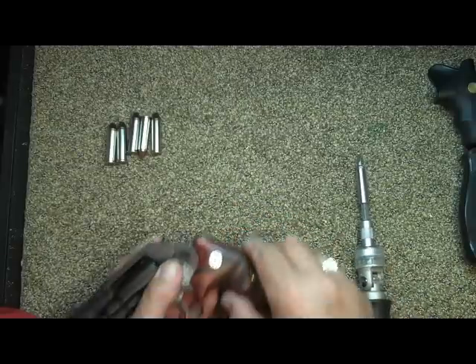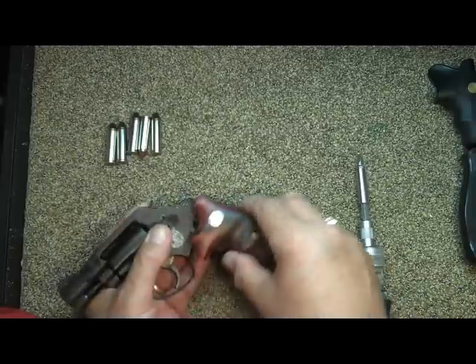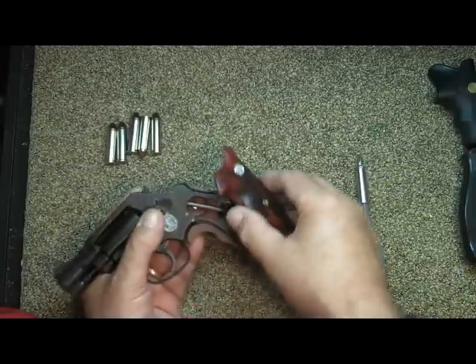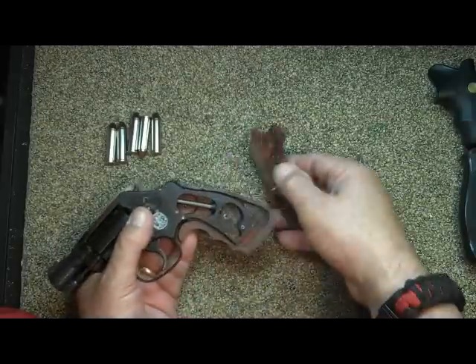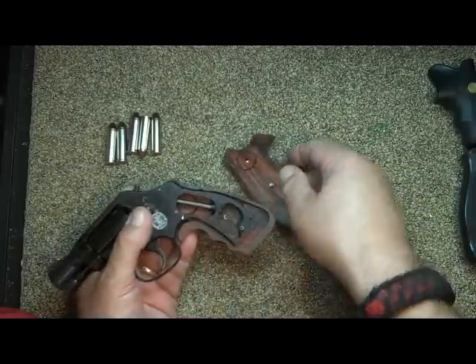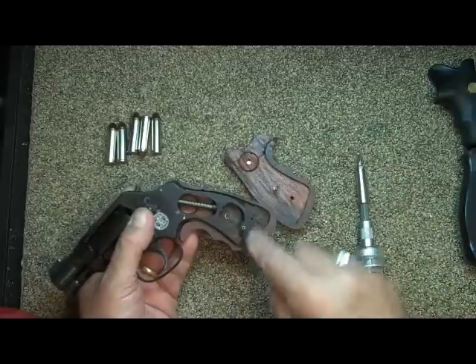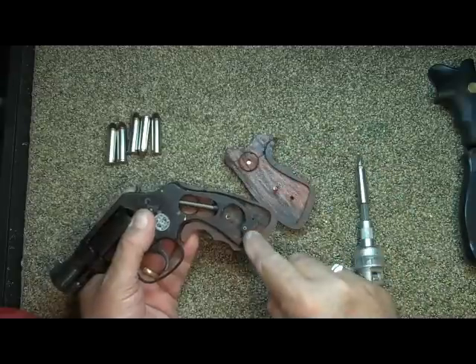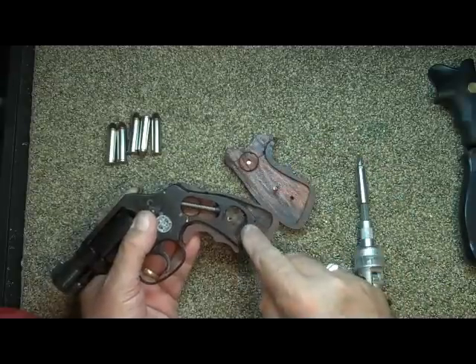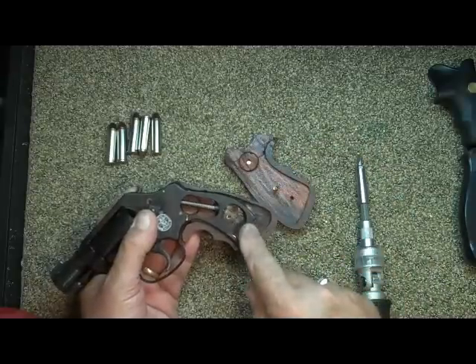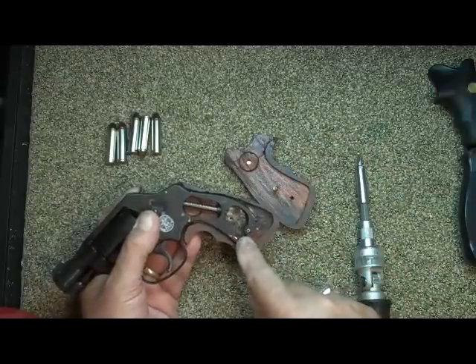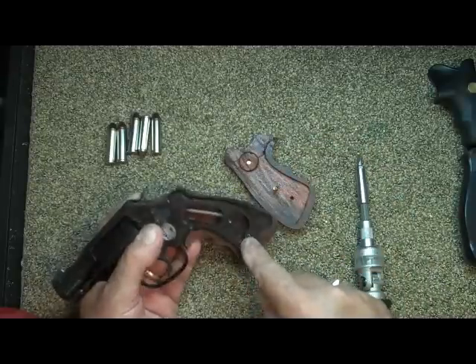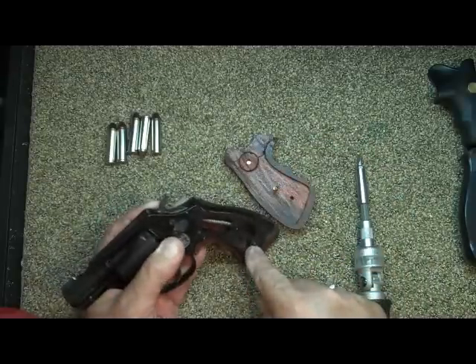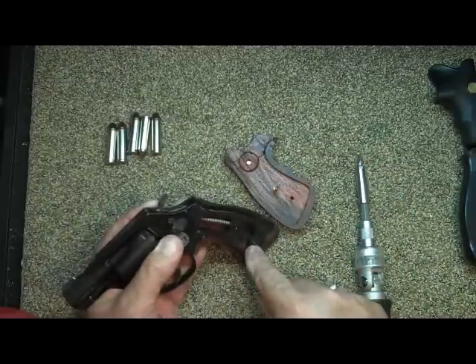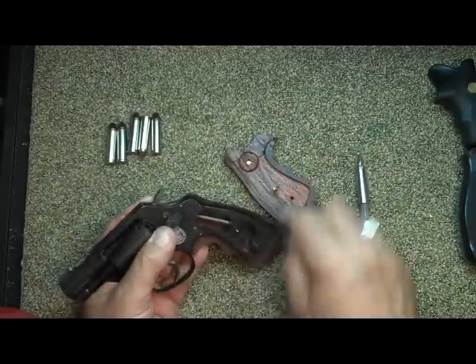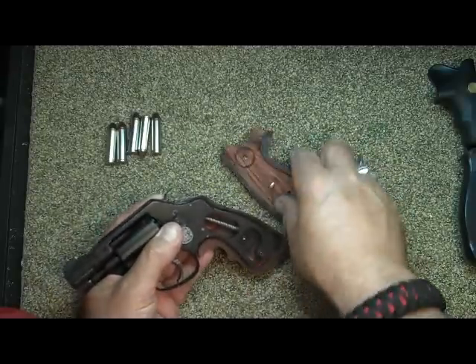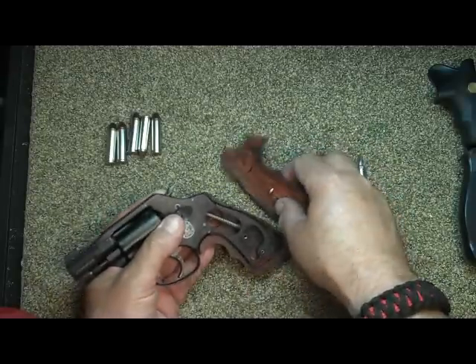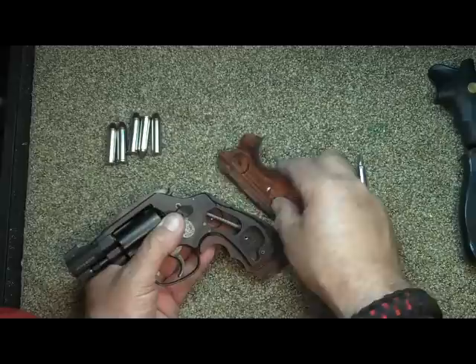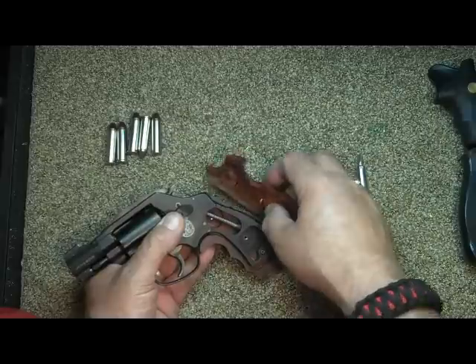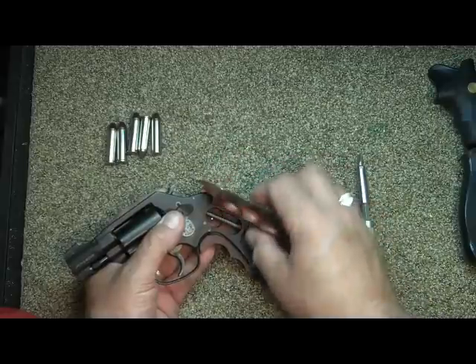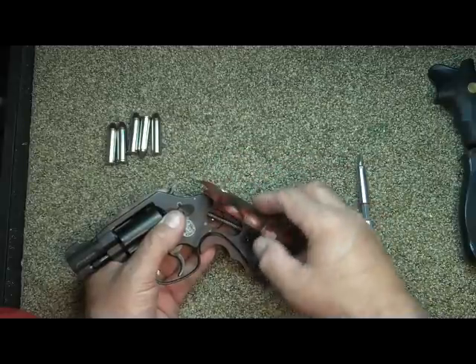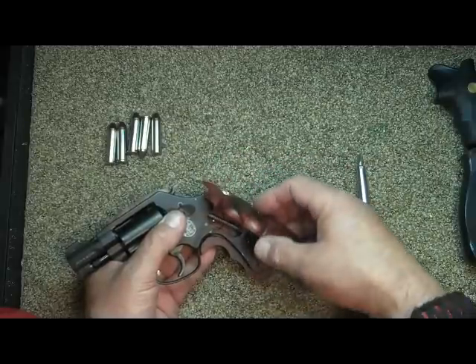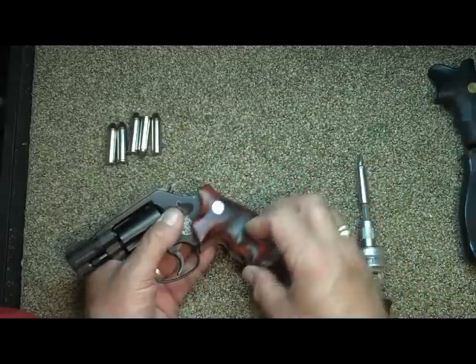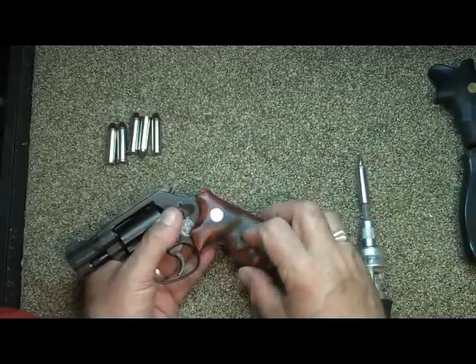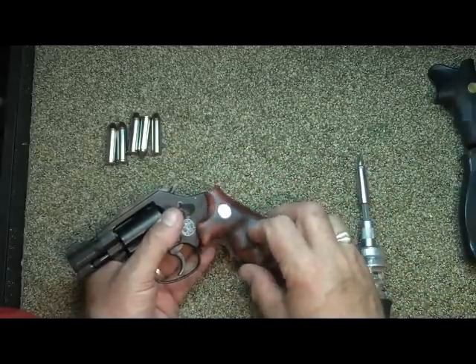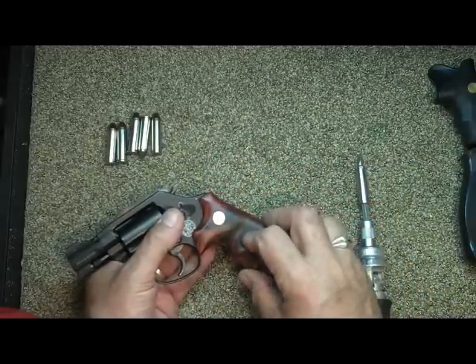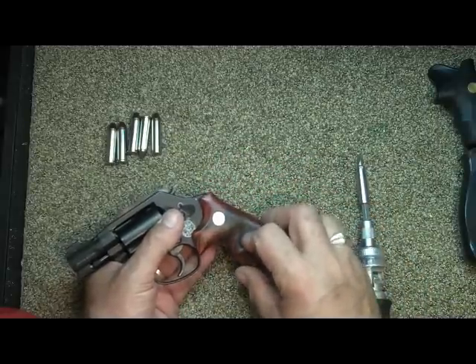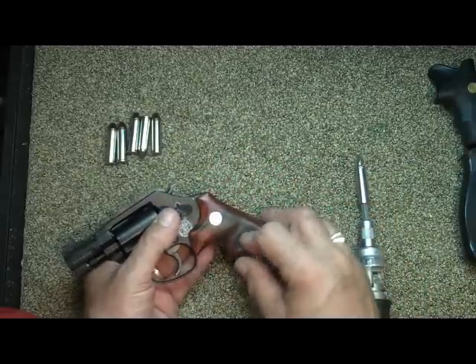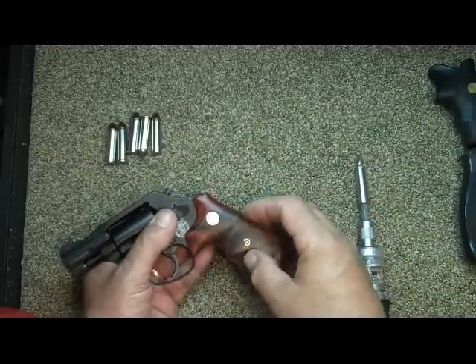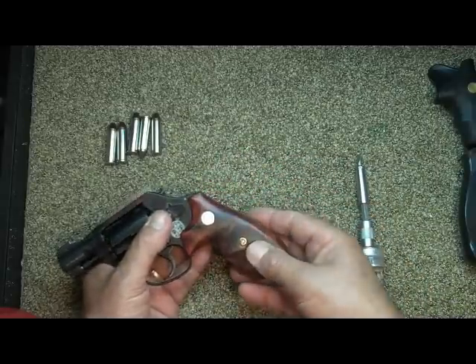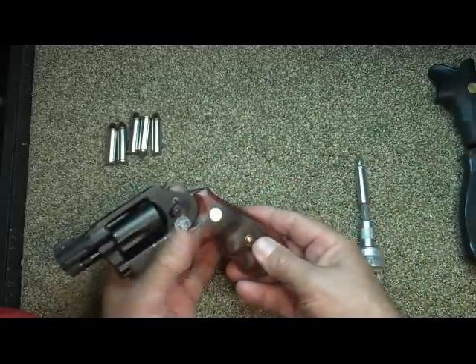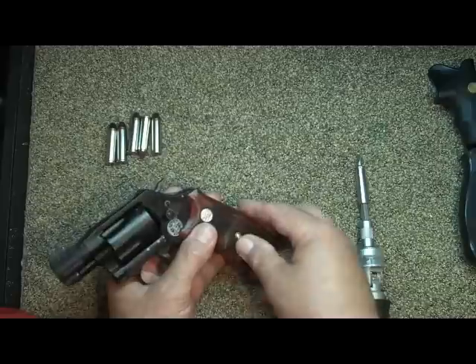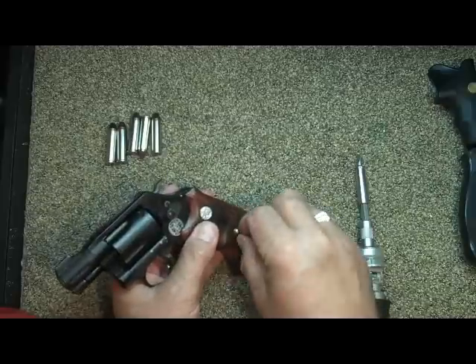I was afraid for a minute it wasn't going to have a place for the pin, but it does, and it fits in there quite well.